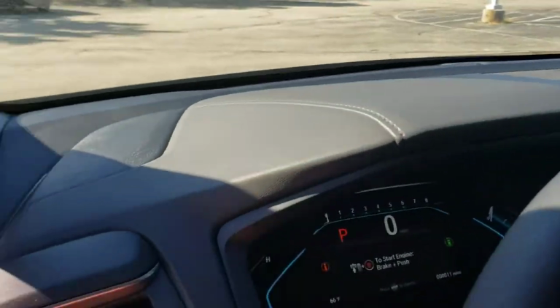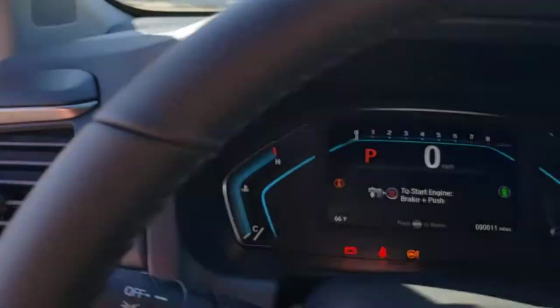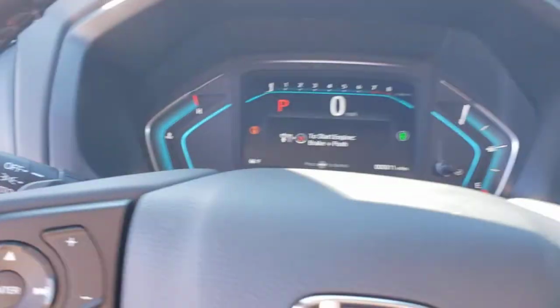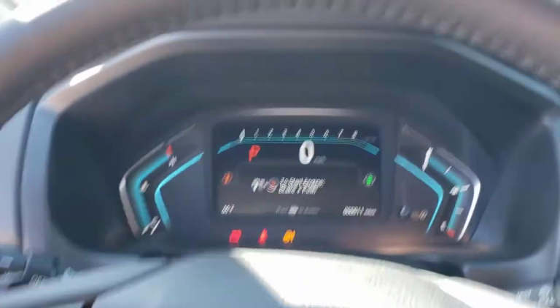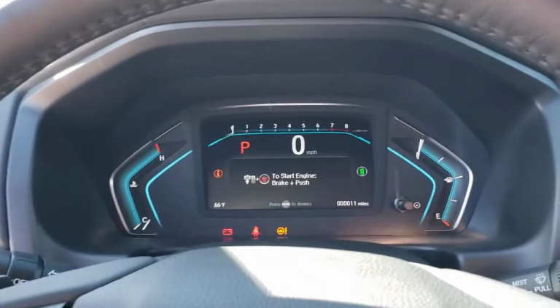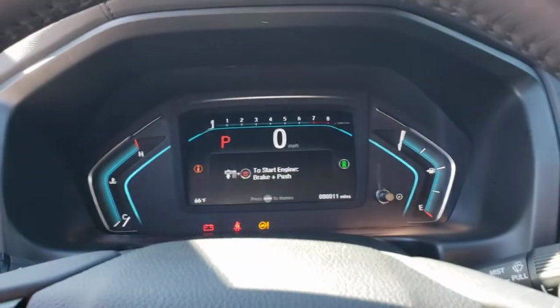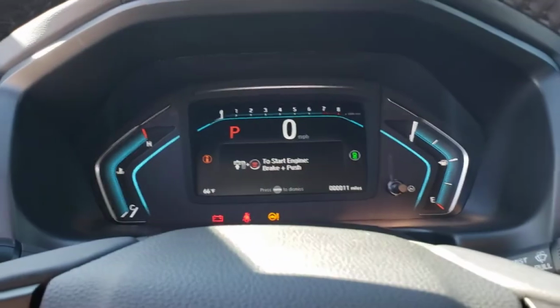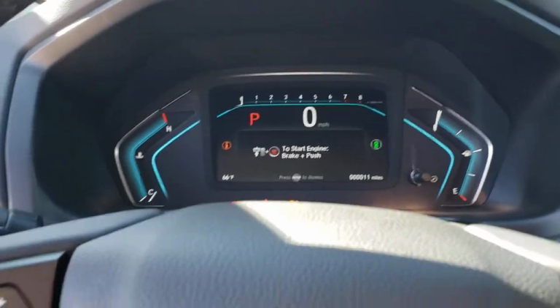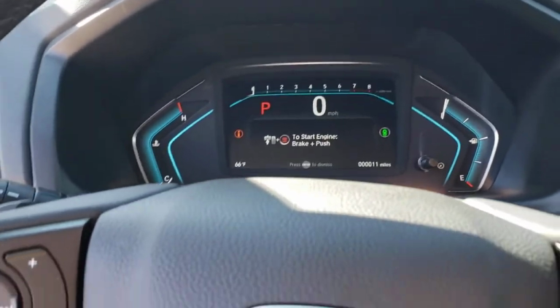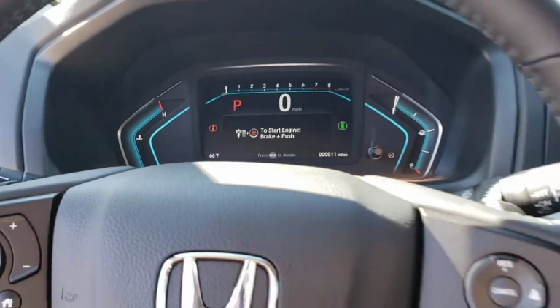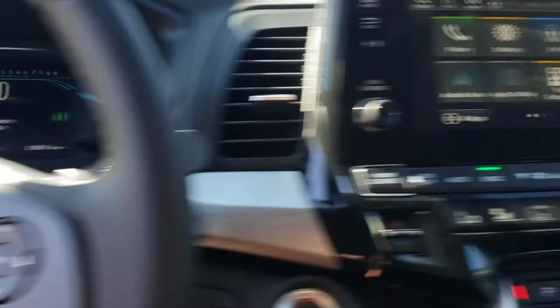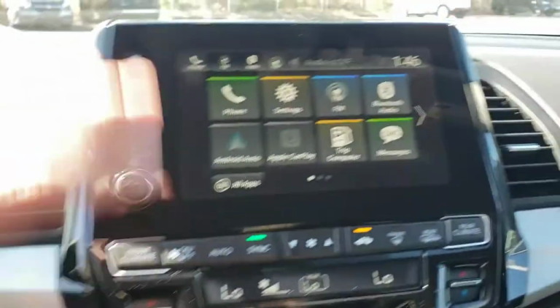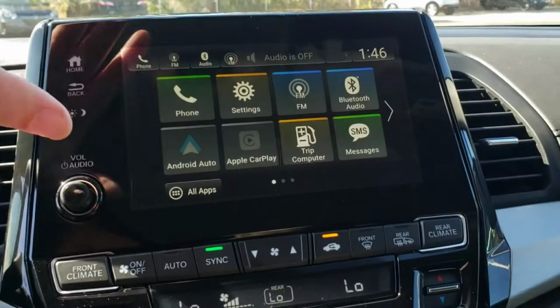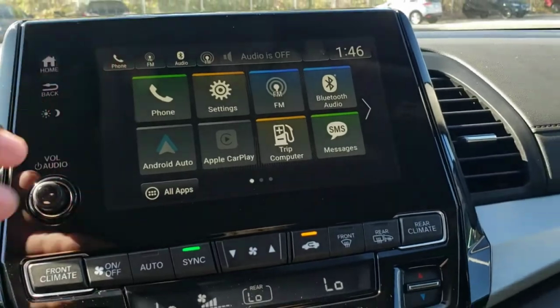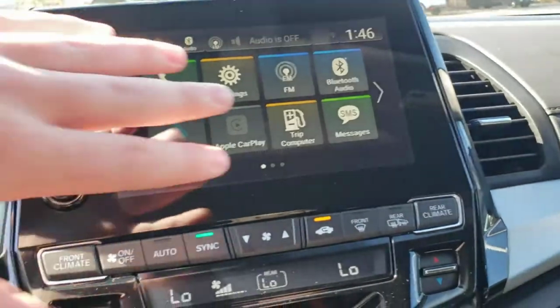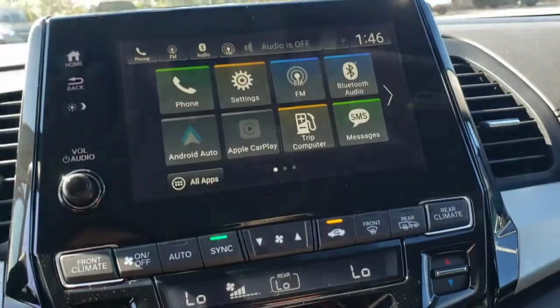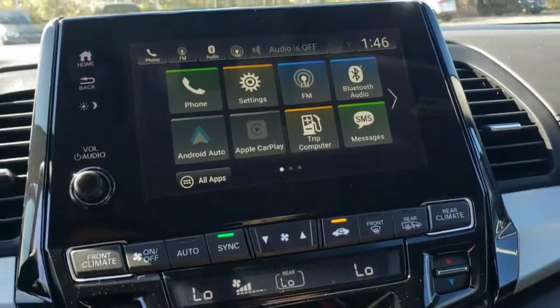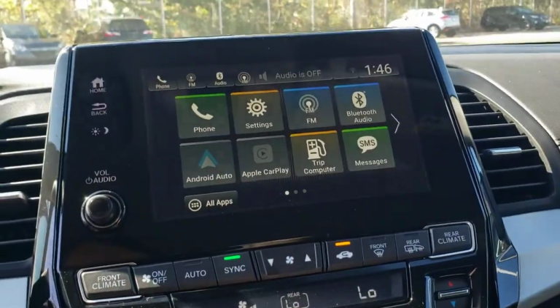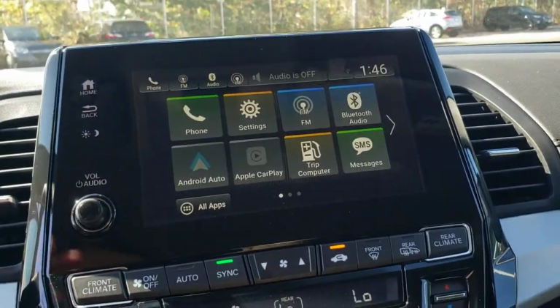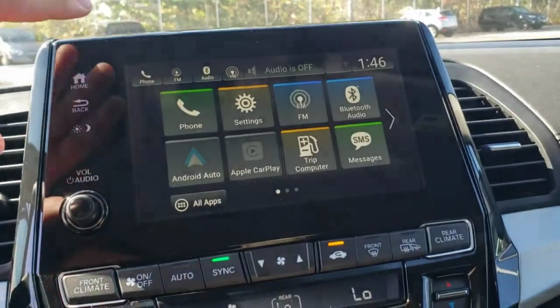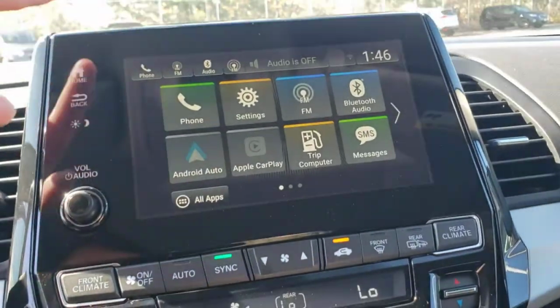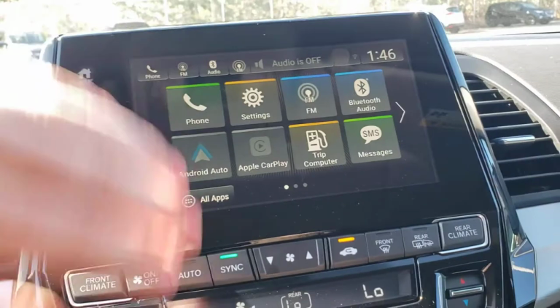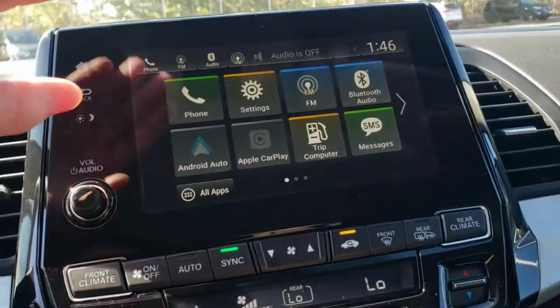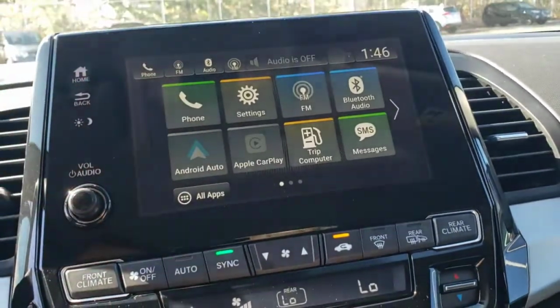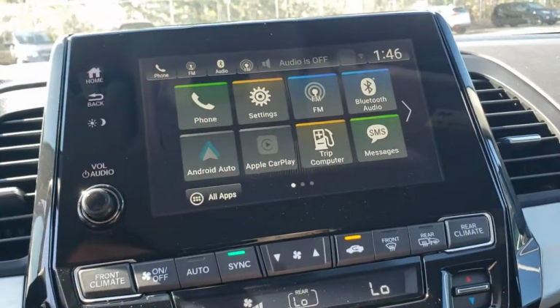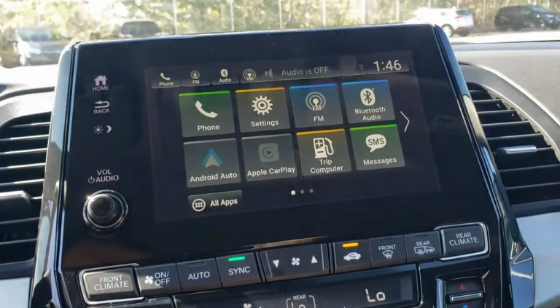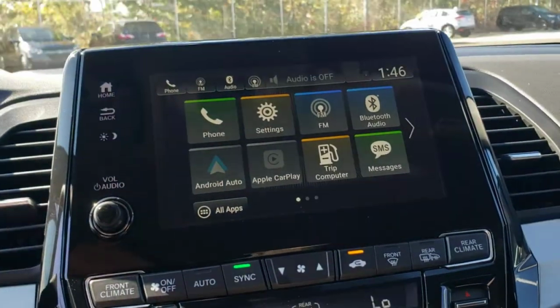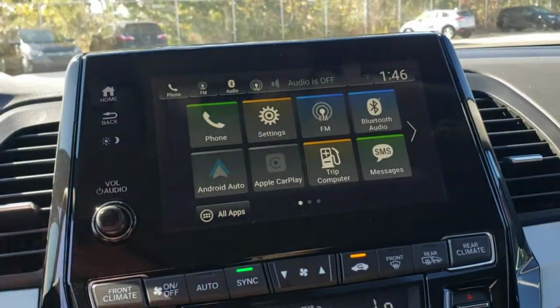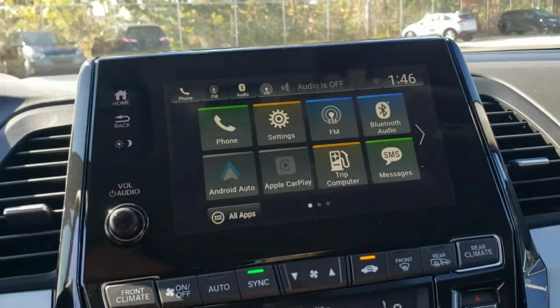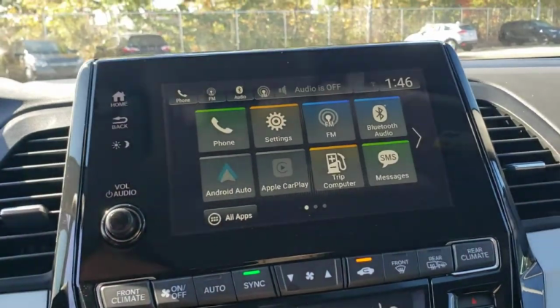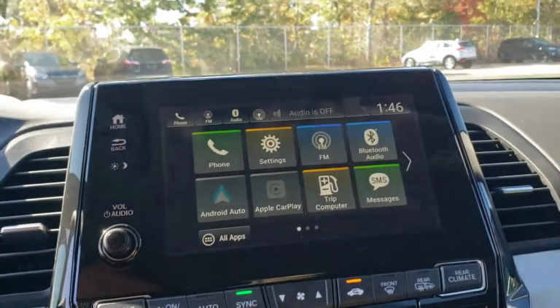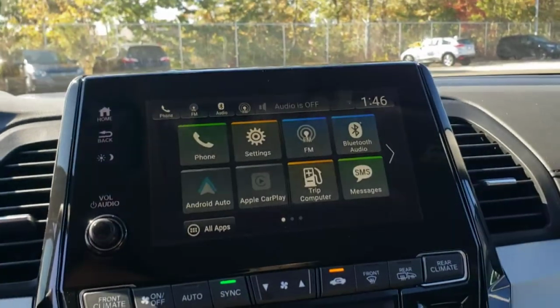Inside the vehicle, the driver display is an all-digital display in the center. The center console has the main touchscreen. All of these are apps, so you can easily click on and access everything — compatible with Android Auto and Apple CarPlay.